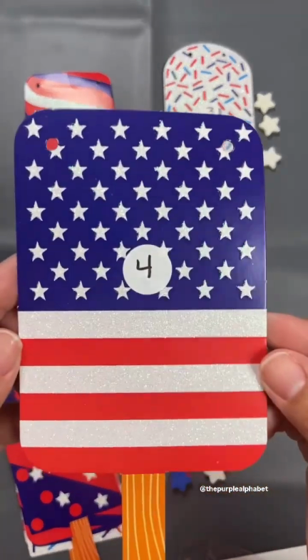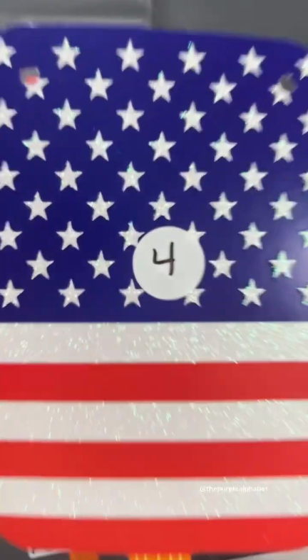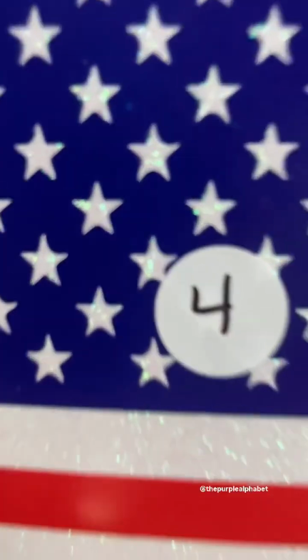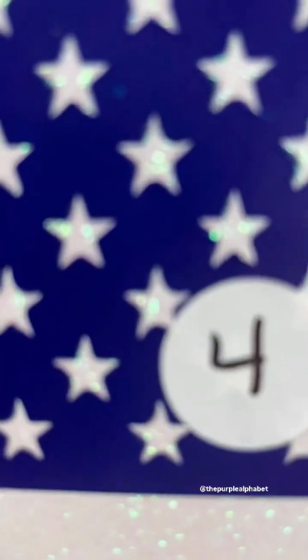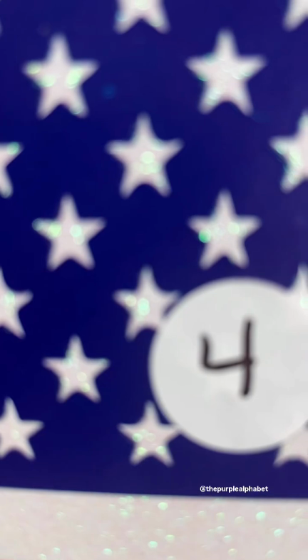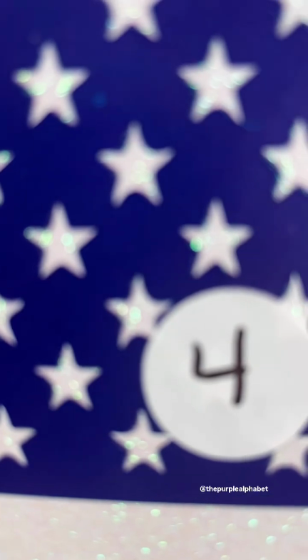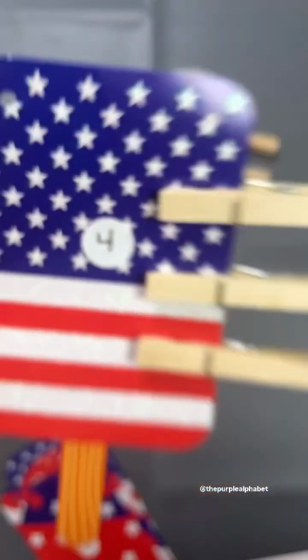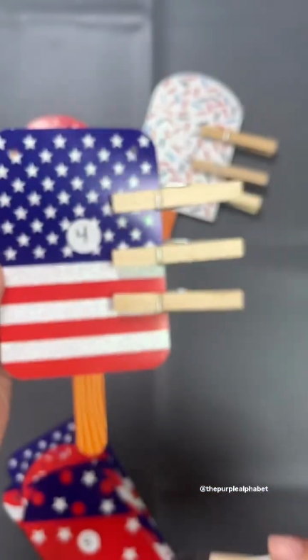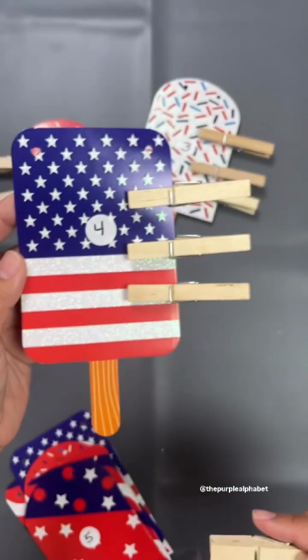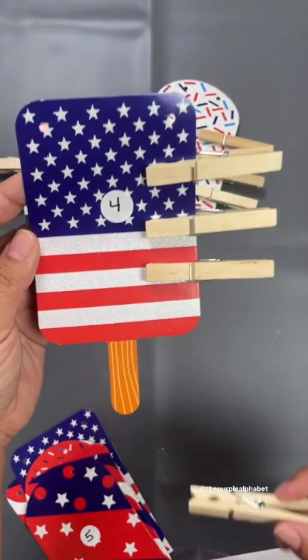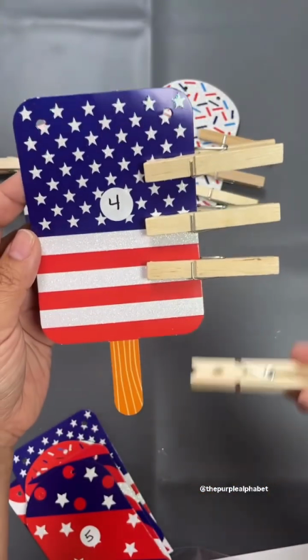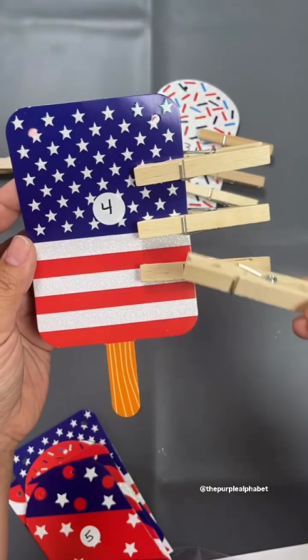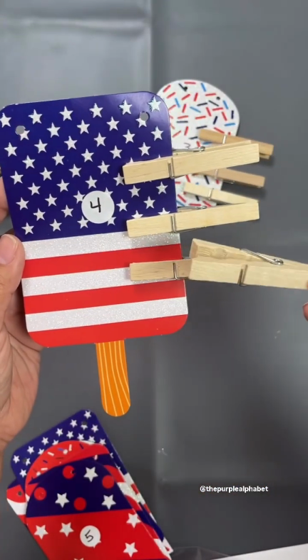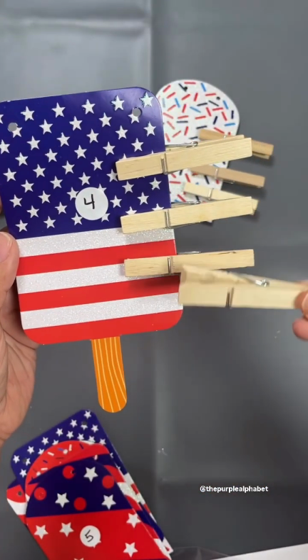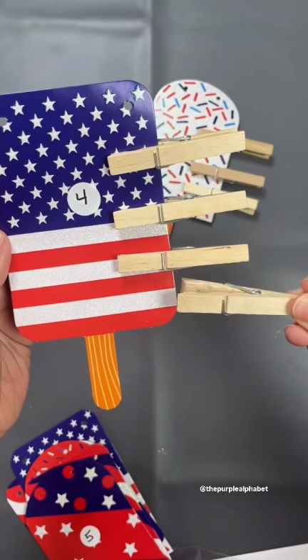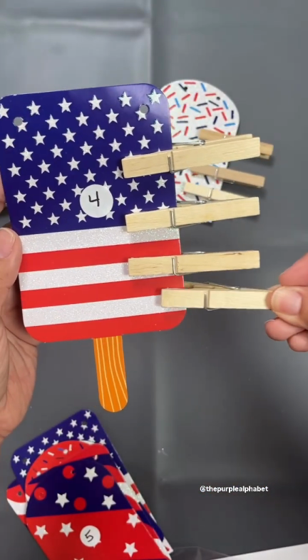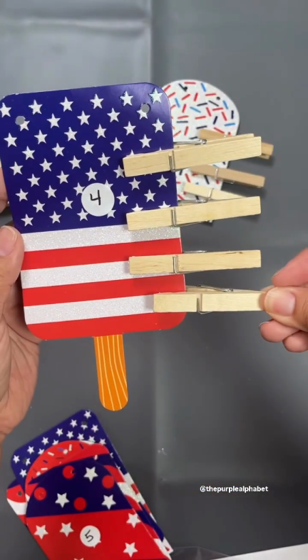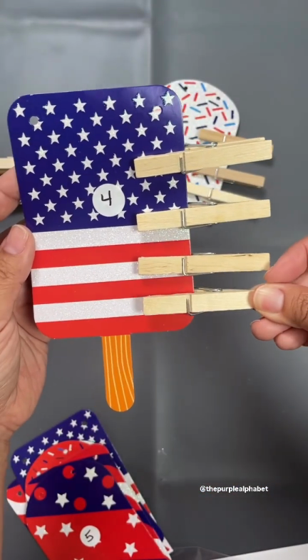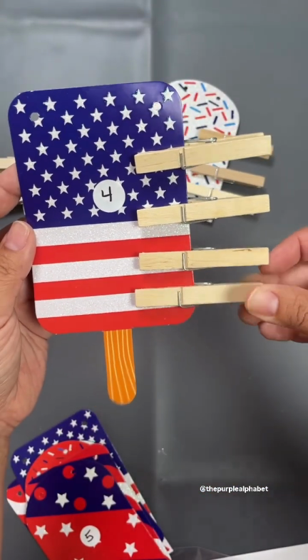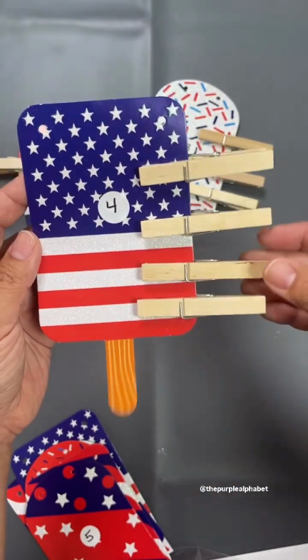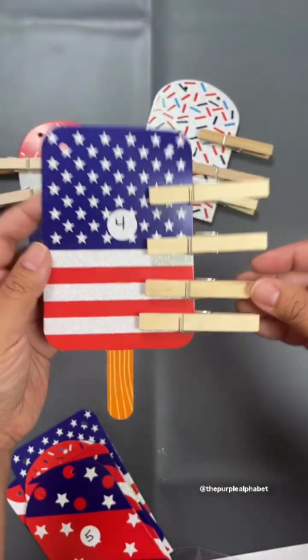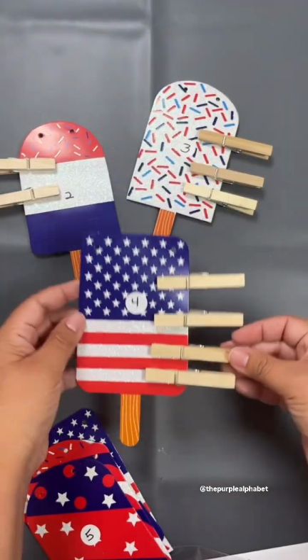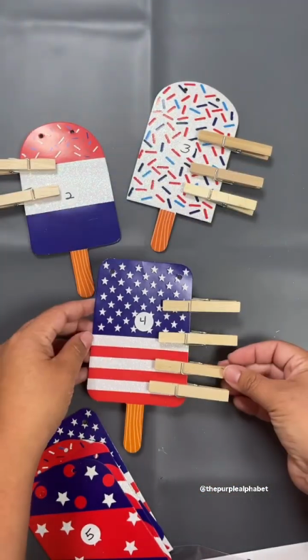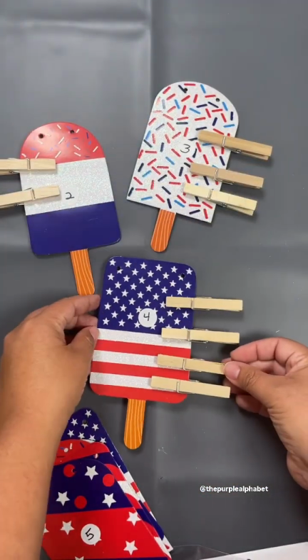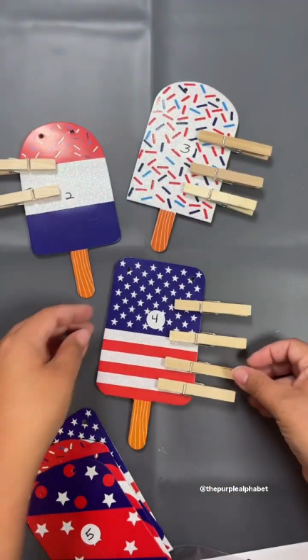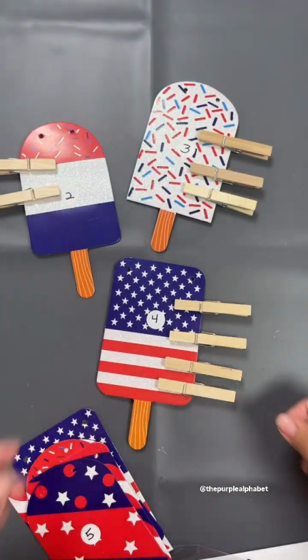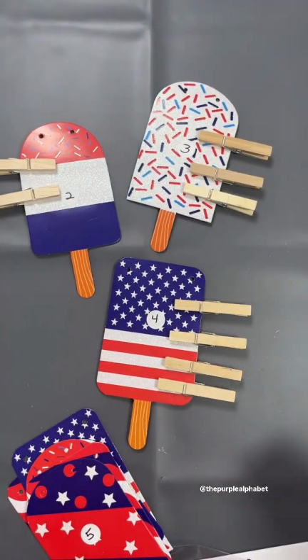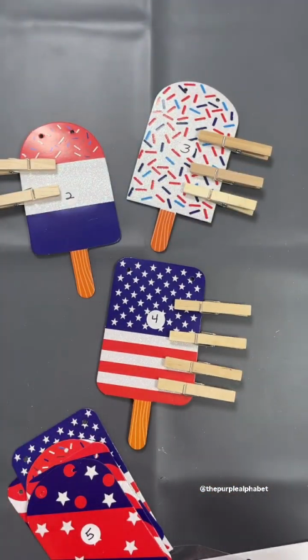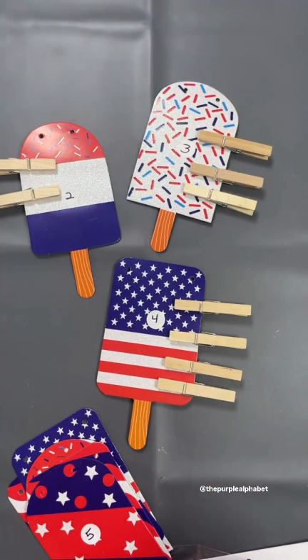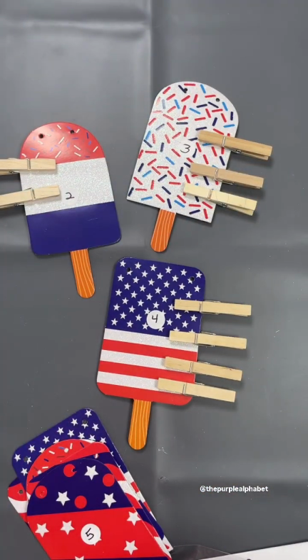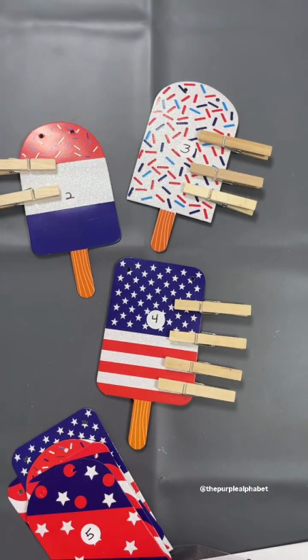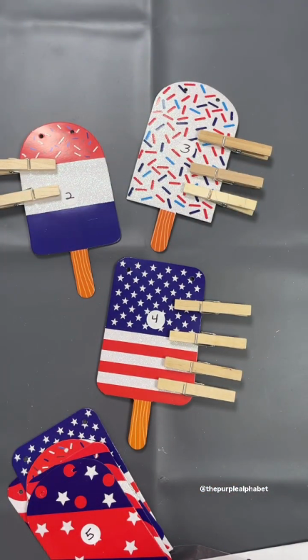If you wanted to add some fine motor activities to this too, definitely try using these clothespins and add the clothespins to the corresponding number.